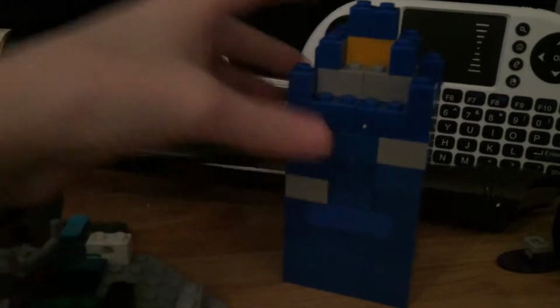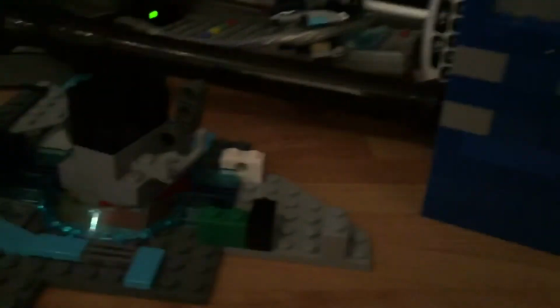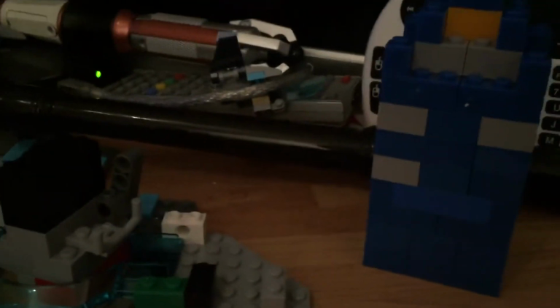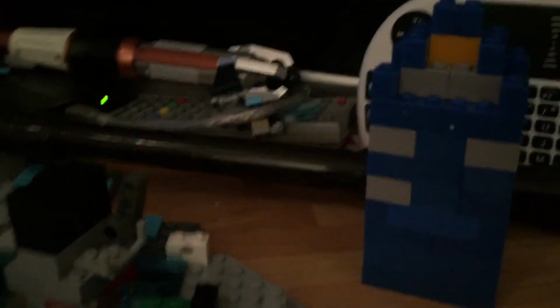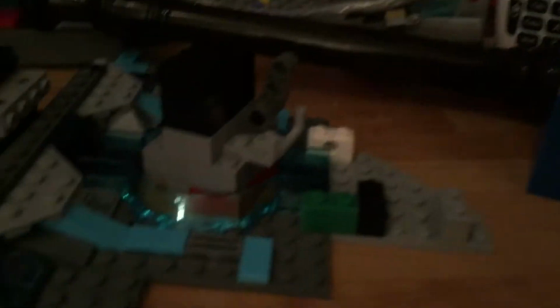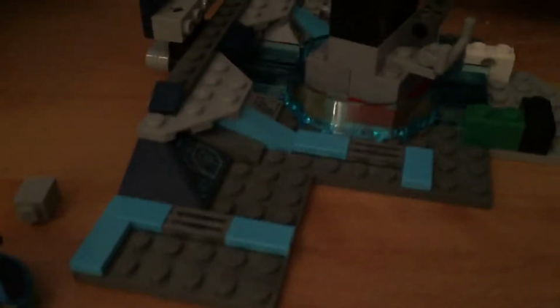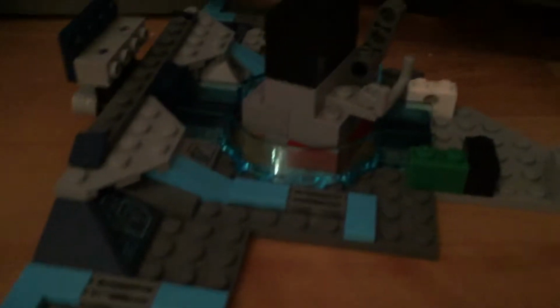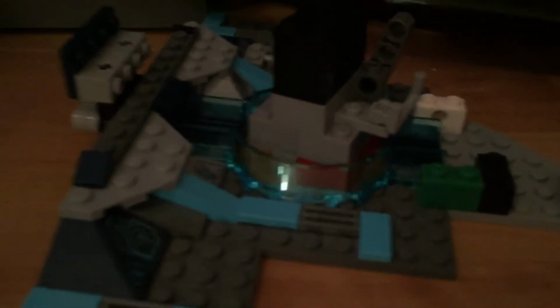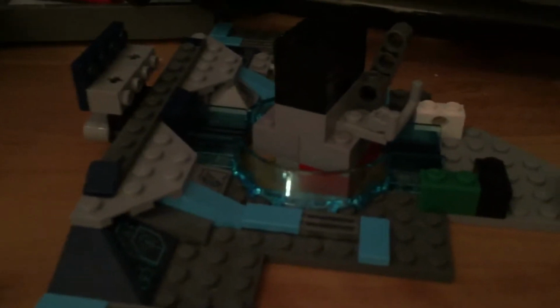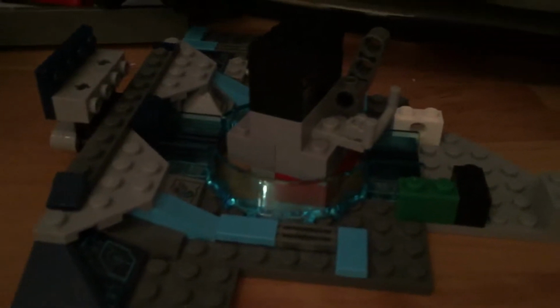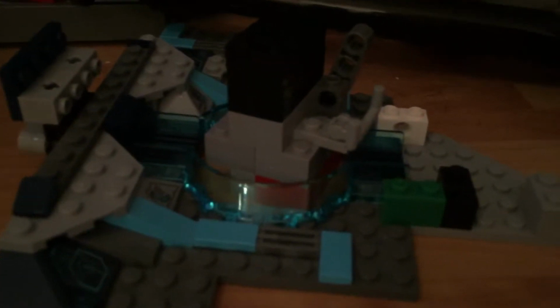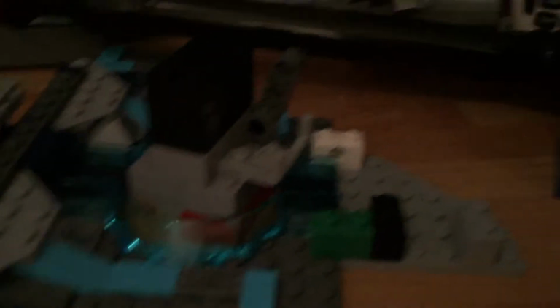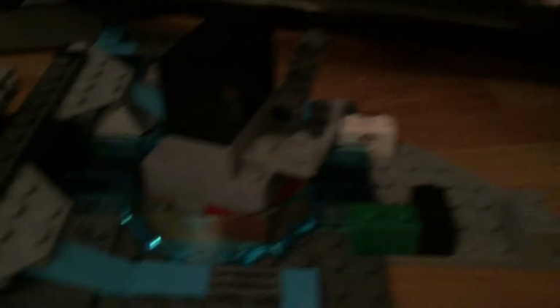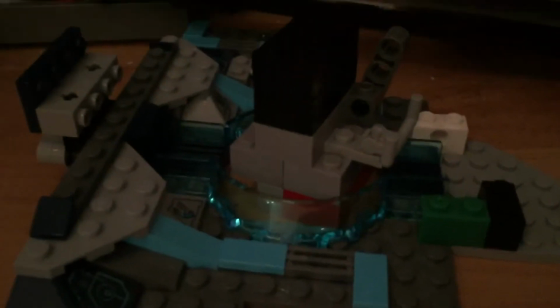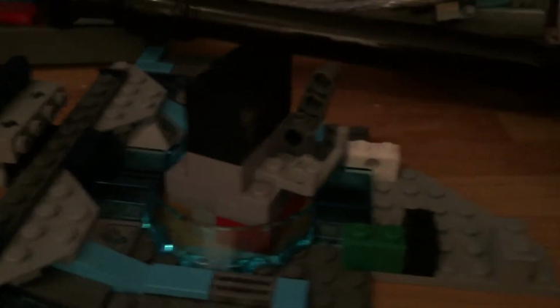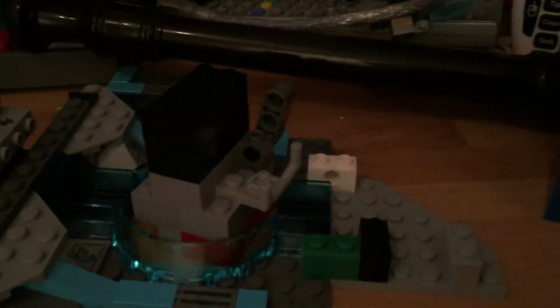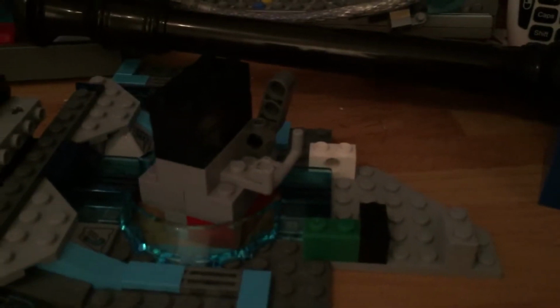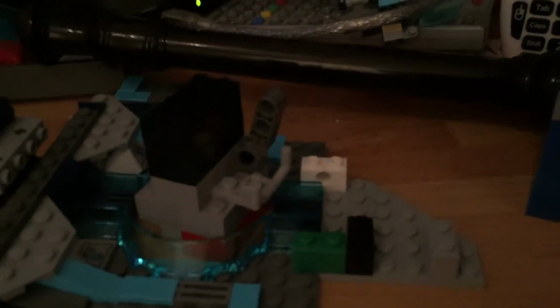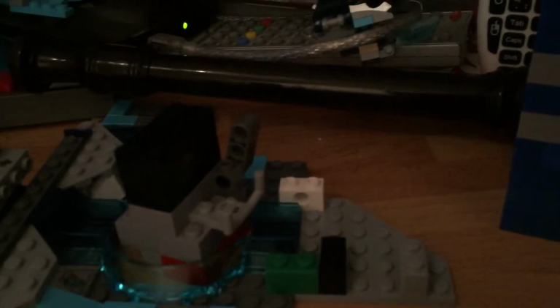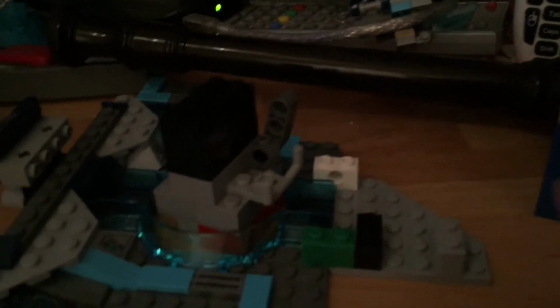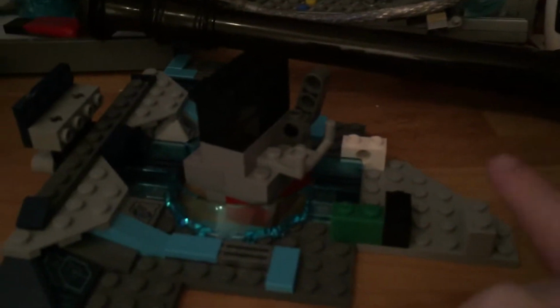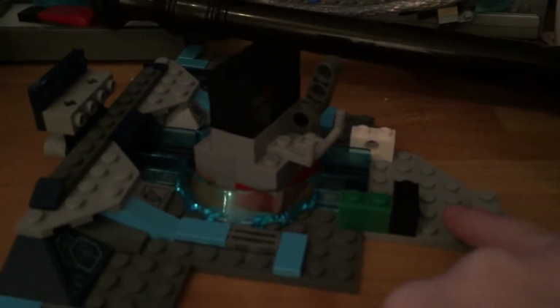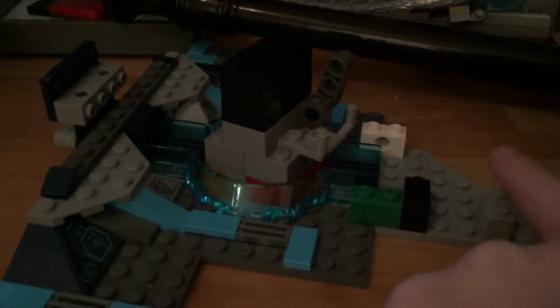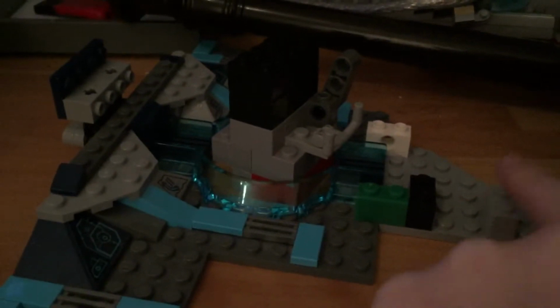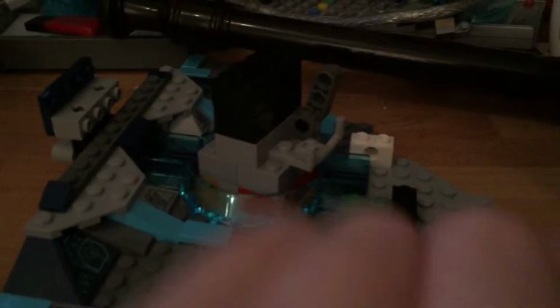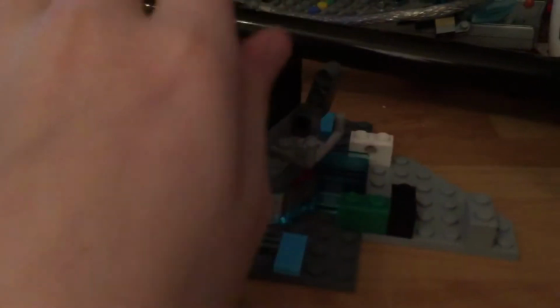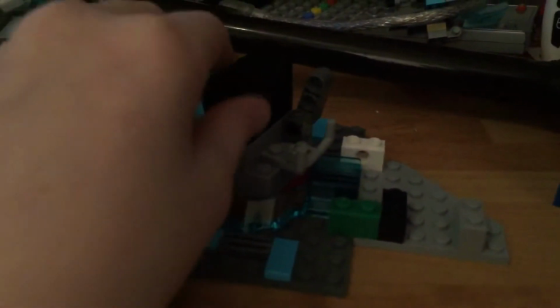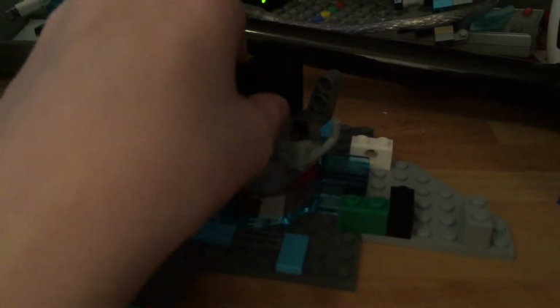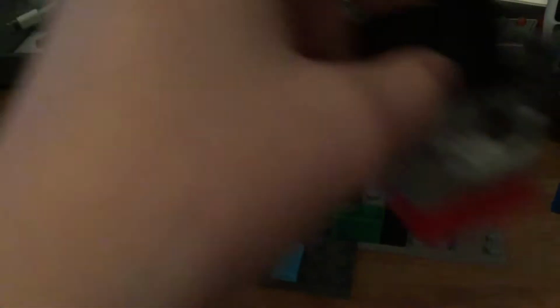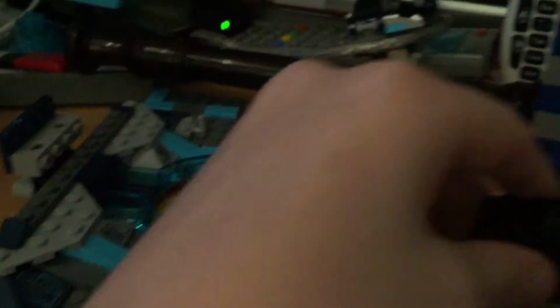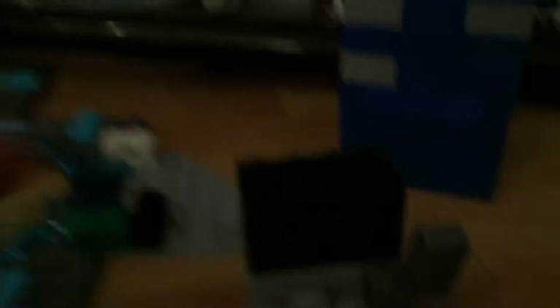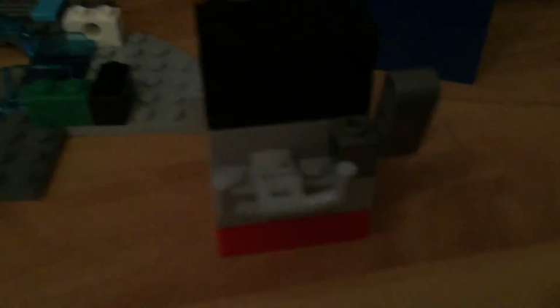Next up I'll be showing you — this is part of my Lego Dimensions portal, but I just took it apart because I couldn't be bothered to build something. Then I added this part and these controls, as you see.